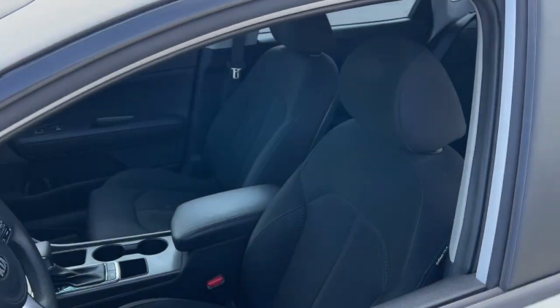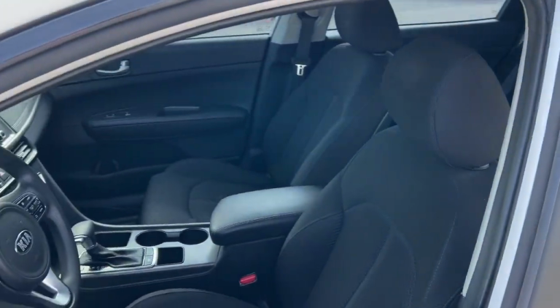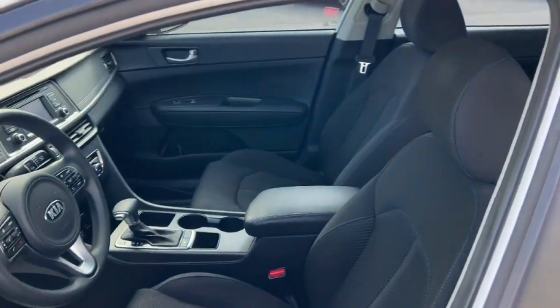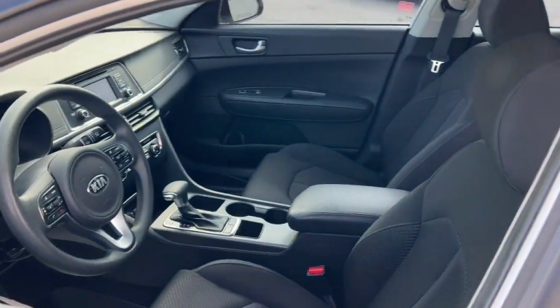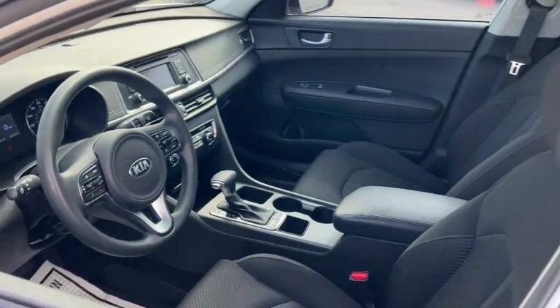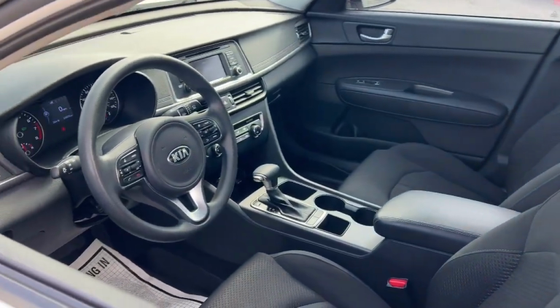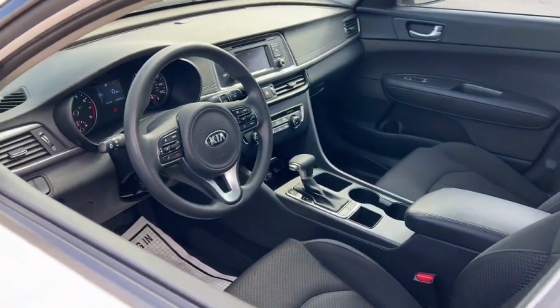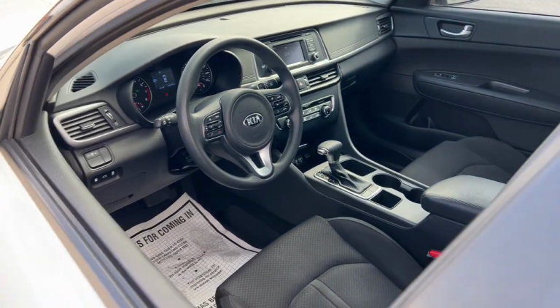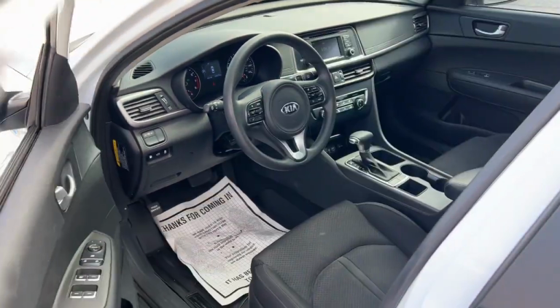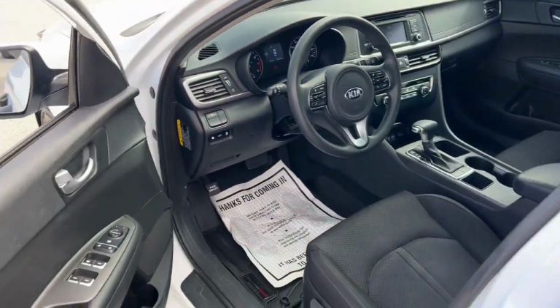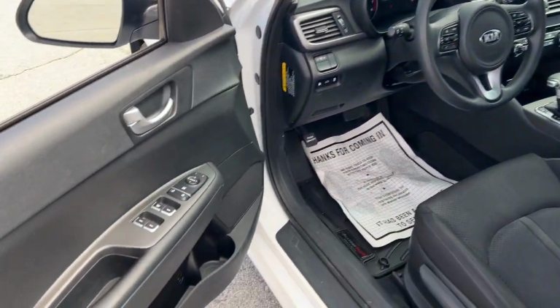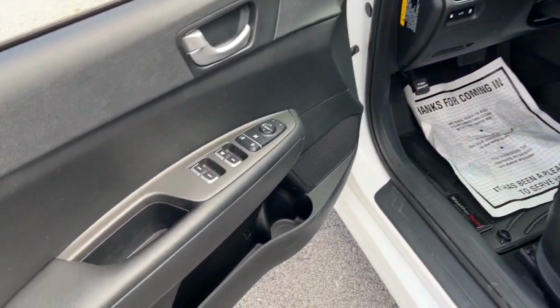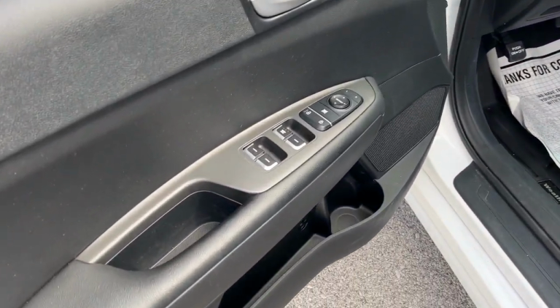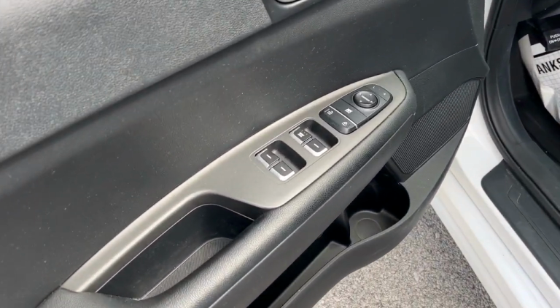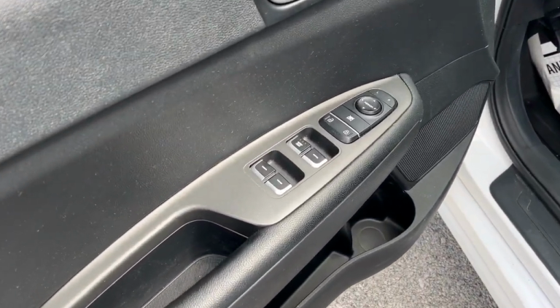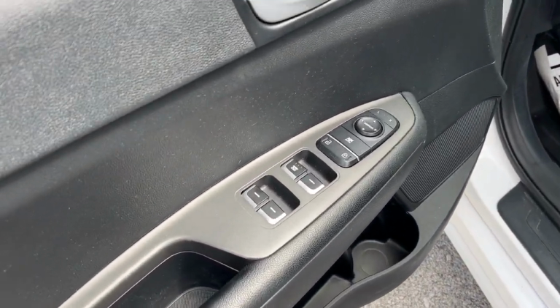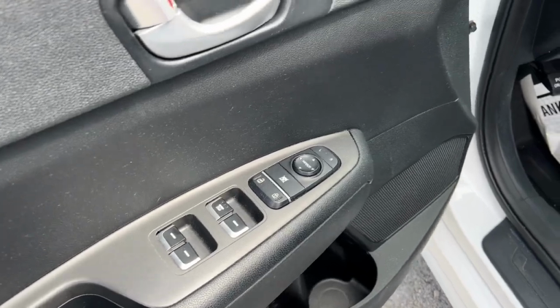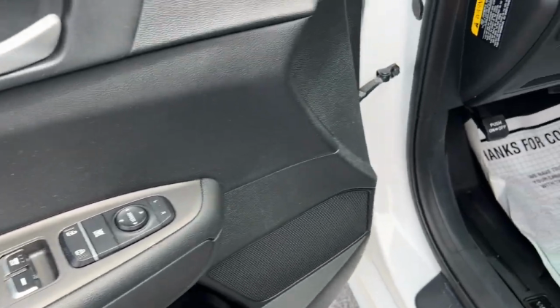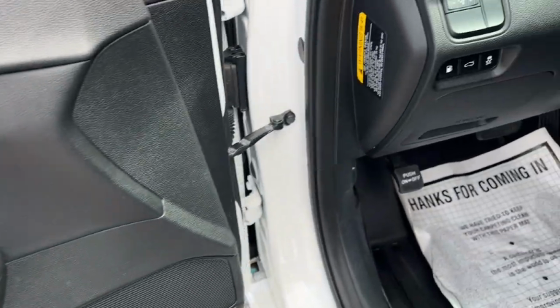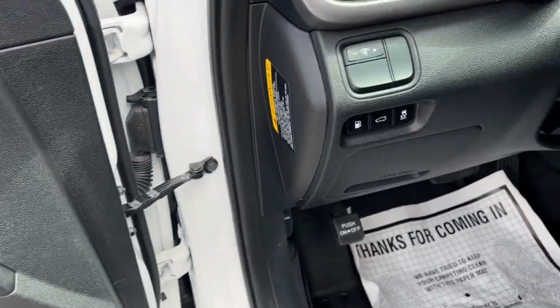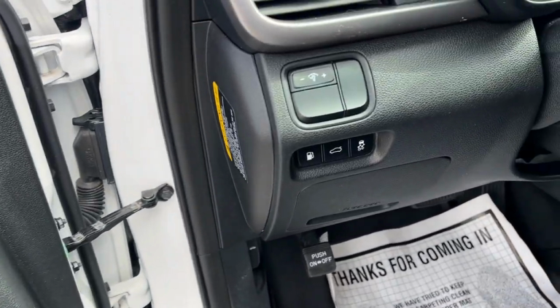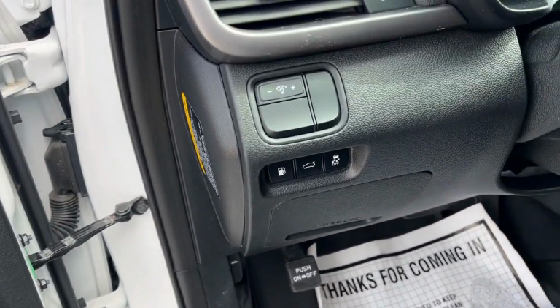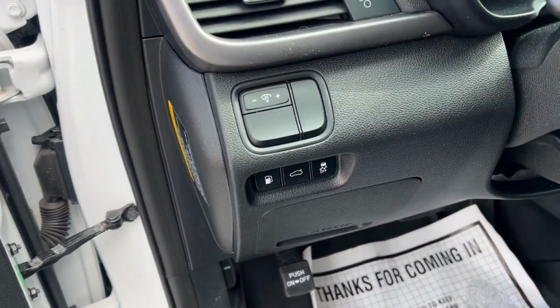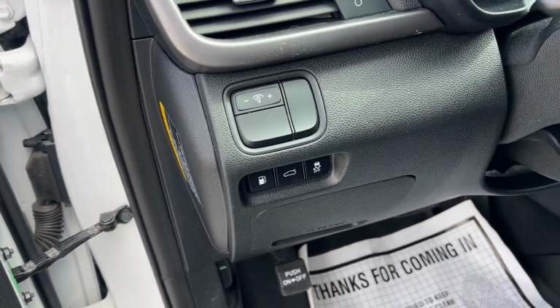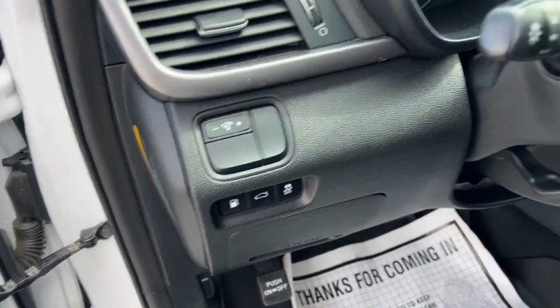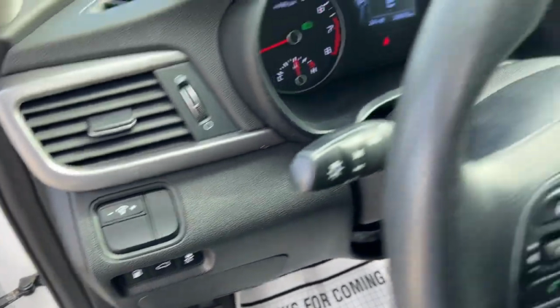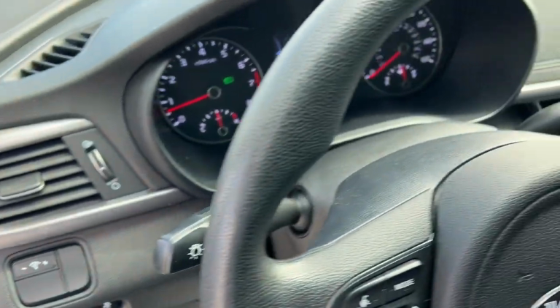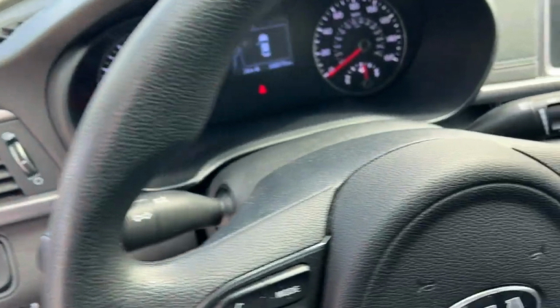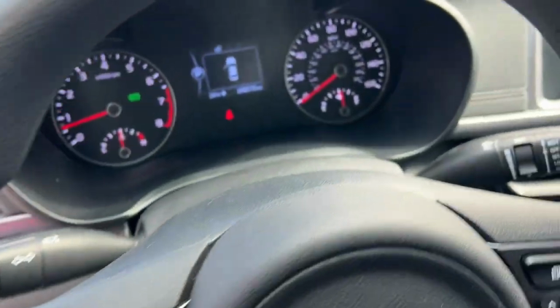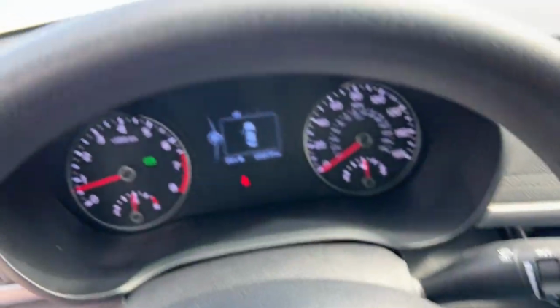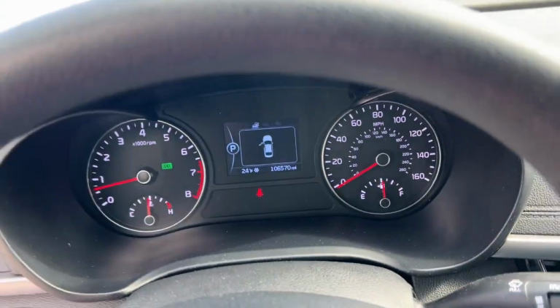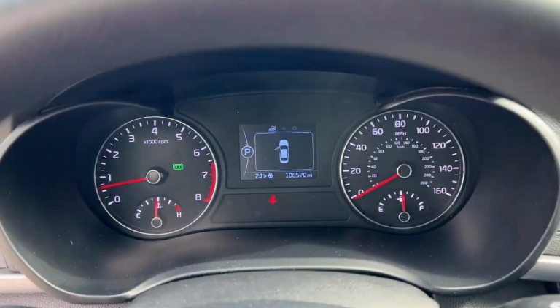With driver assist tech, infotainment, and connectivity on board, this handsome midsize sedan prioritizes safety, comfort, and convenience.